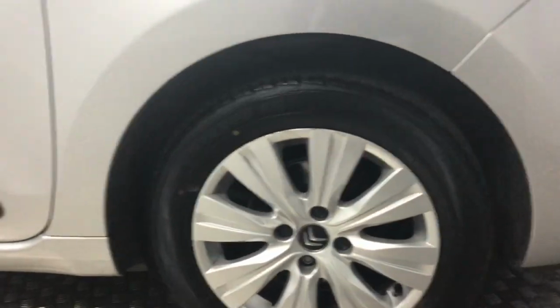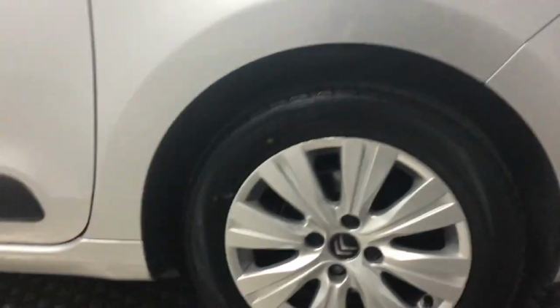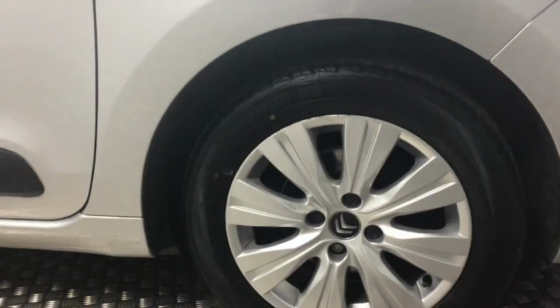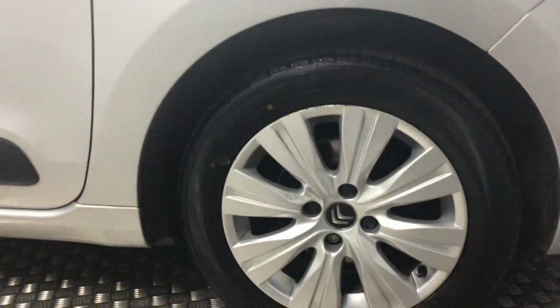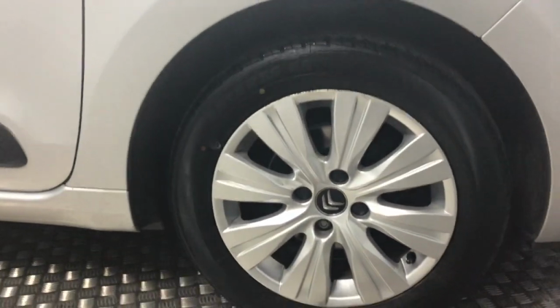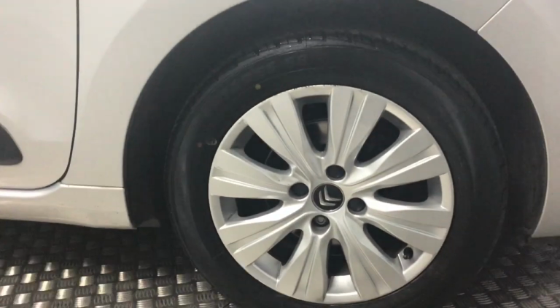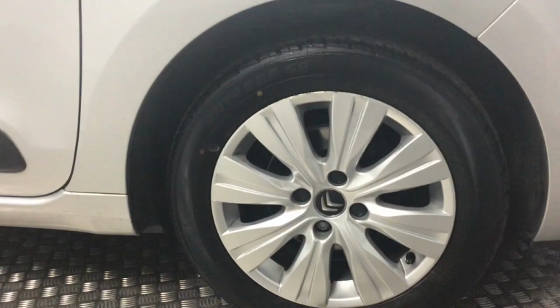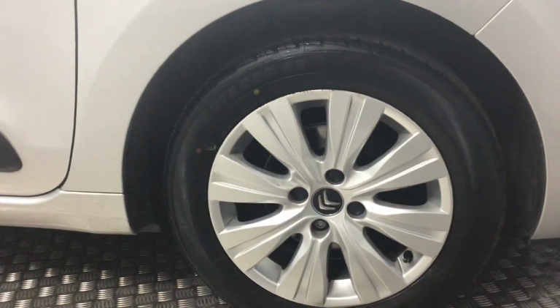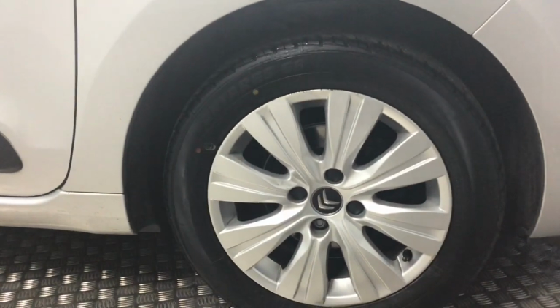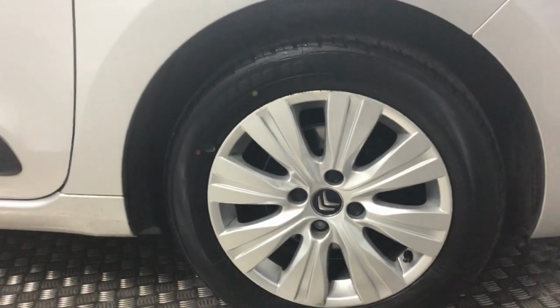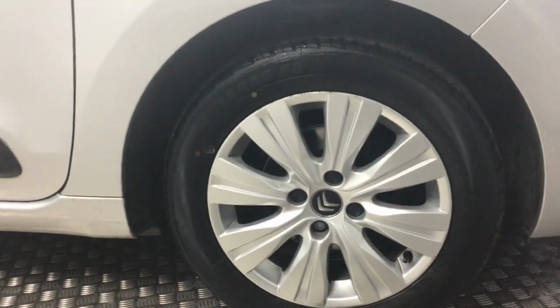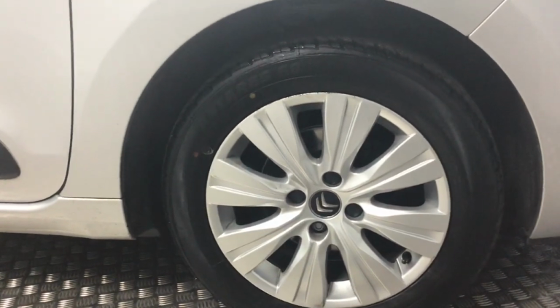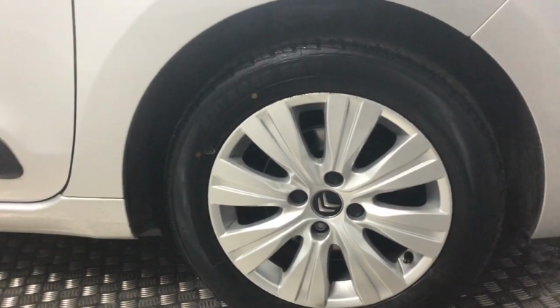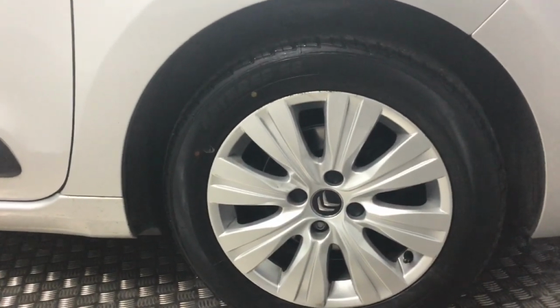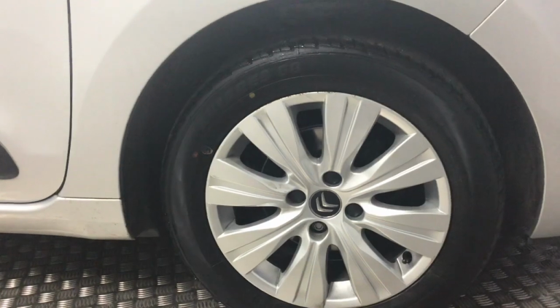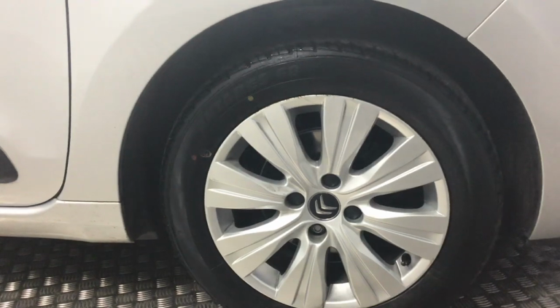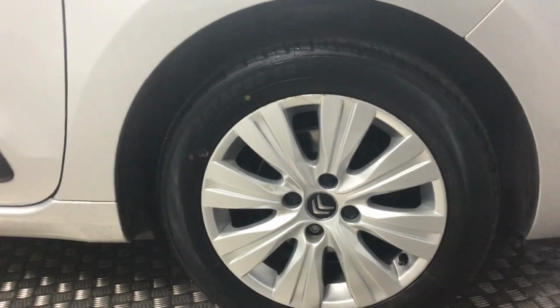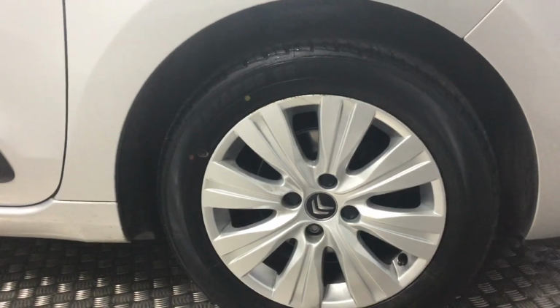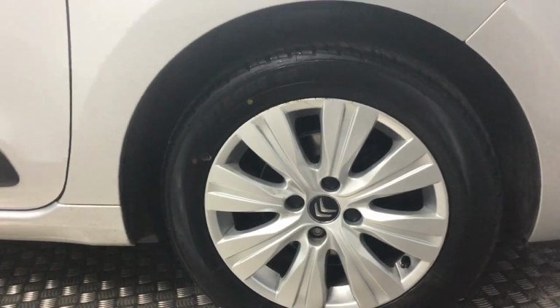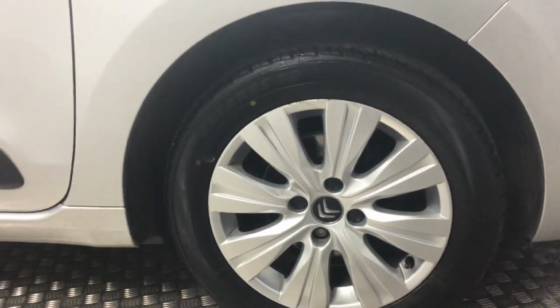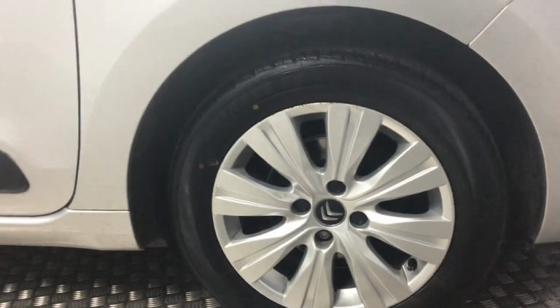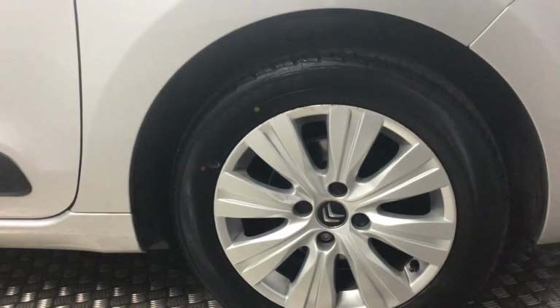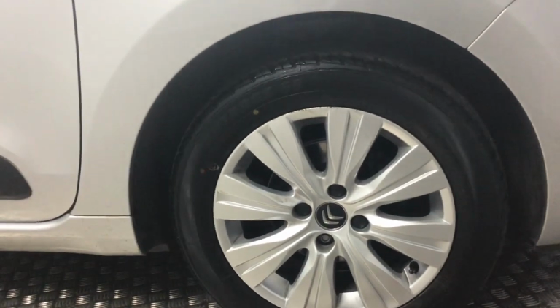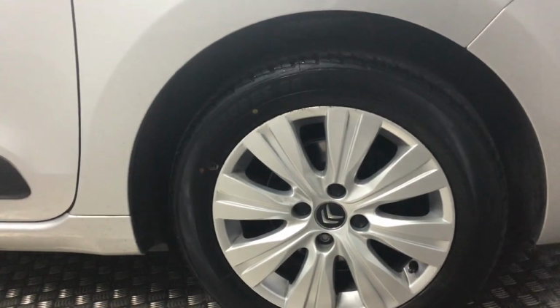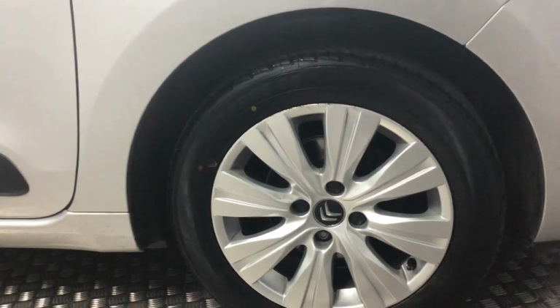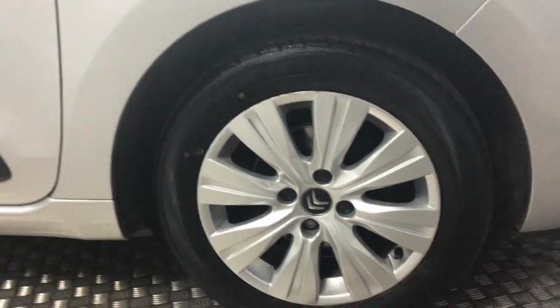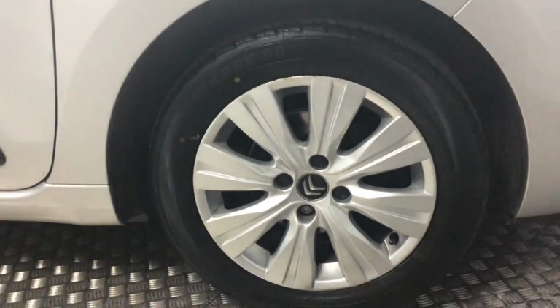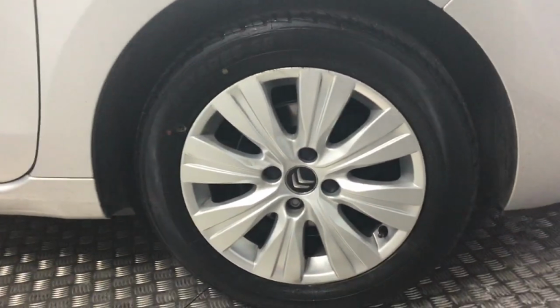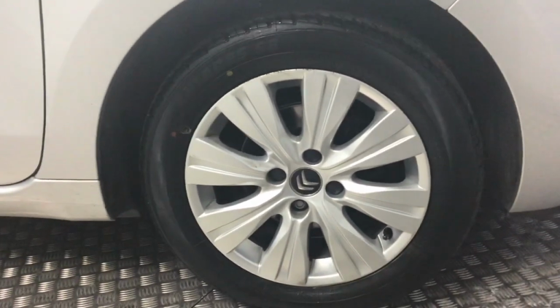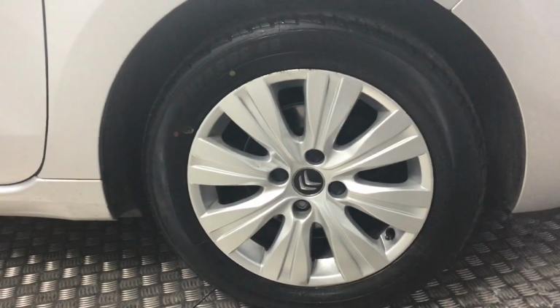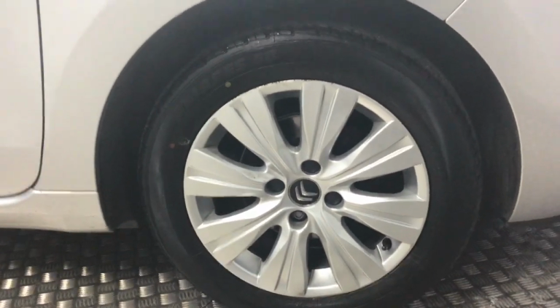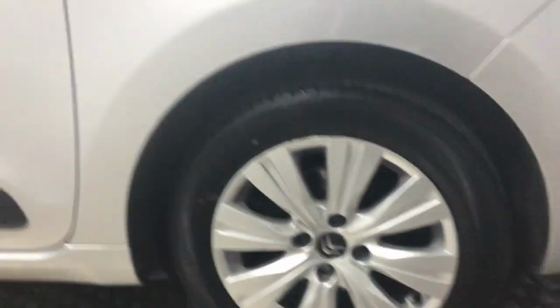Just a little bit on the top of the wheel there, just where somebody has caught the kerb - just a little bit, nothing major on it at all.